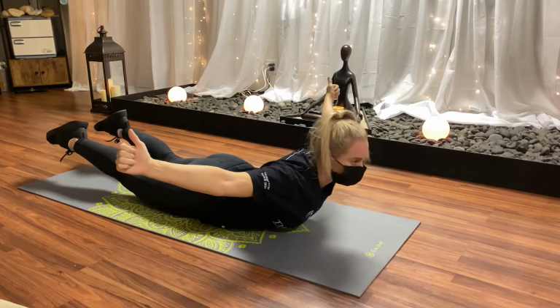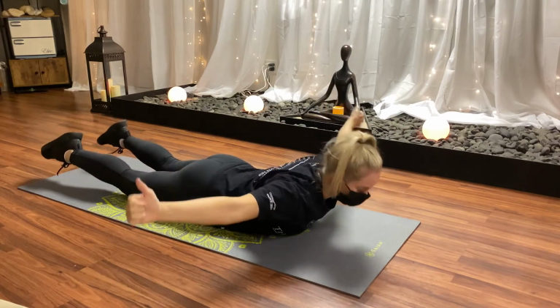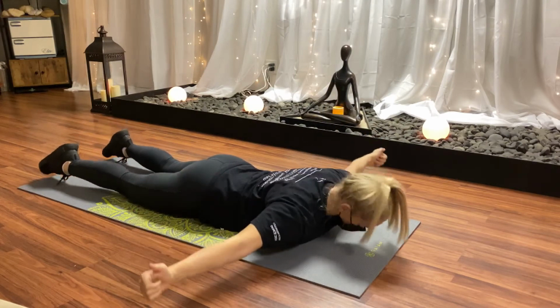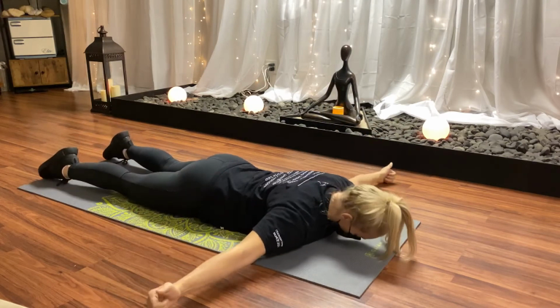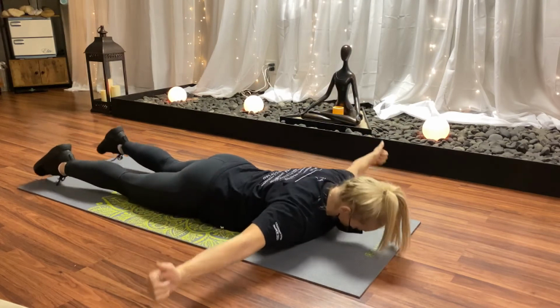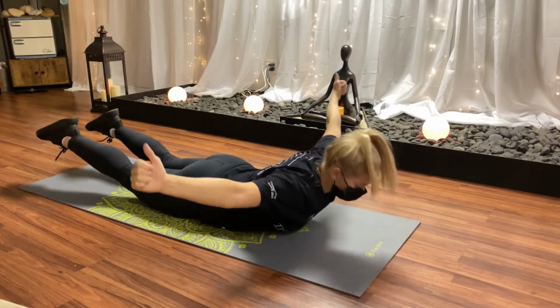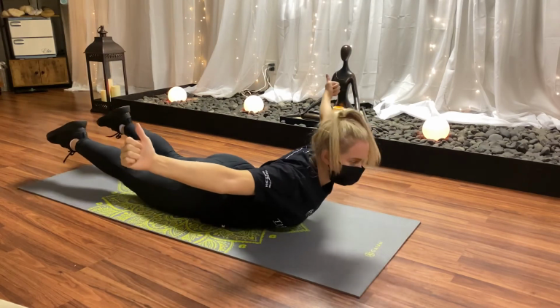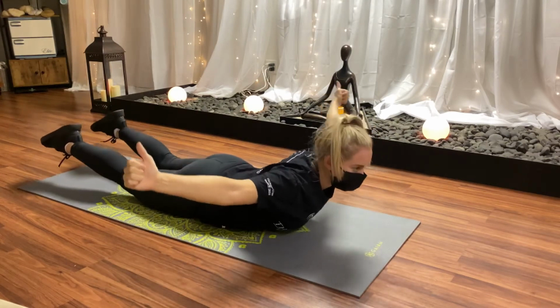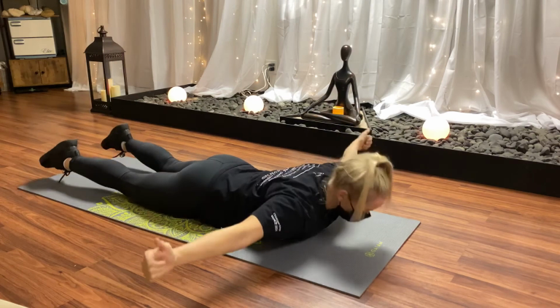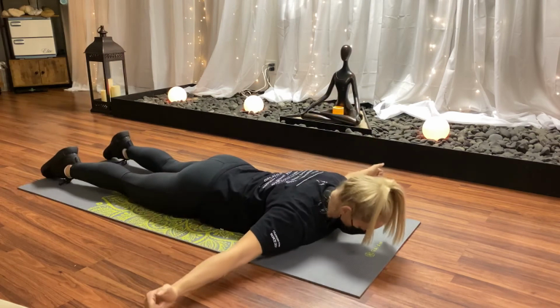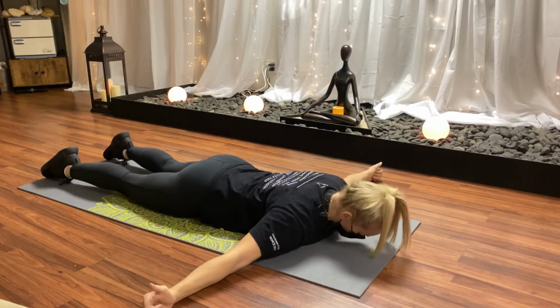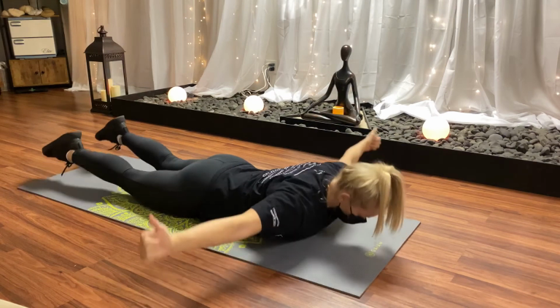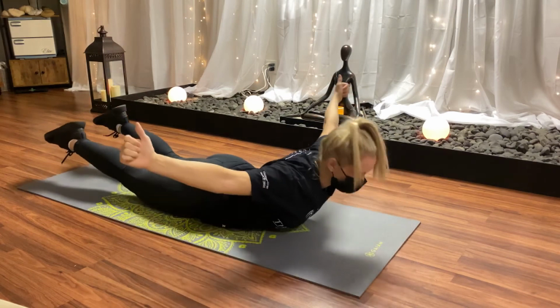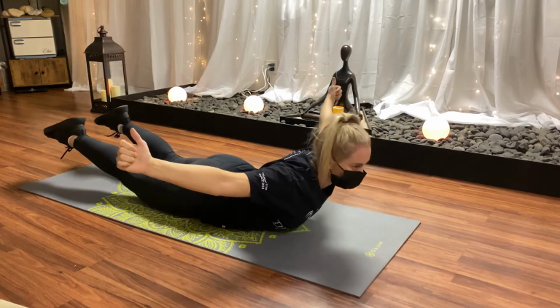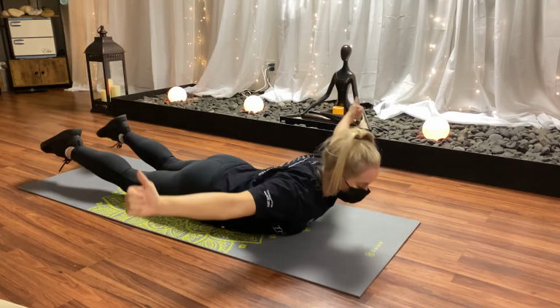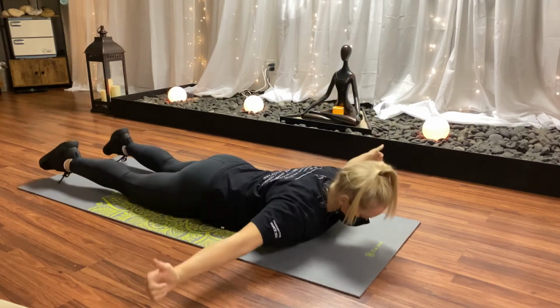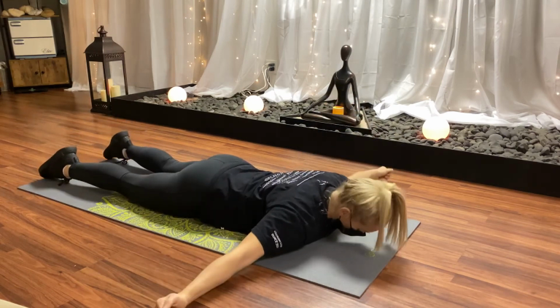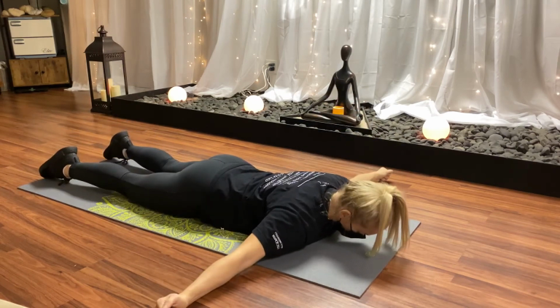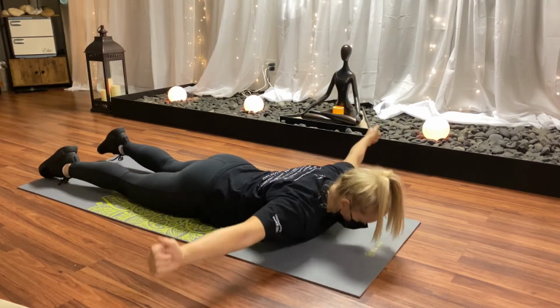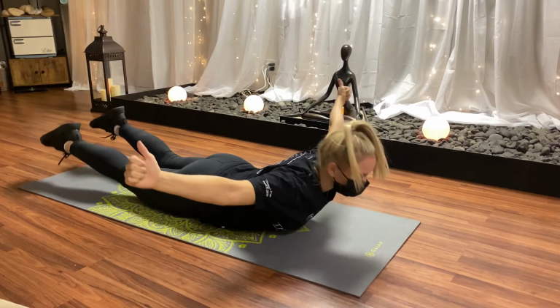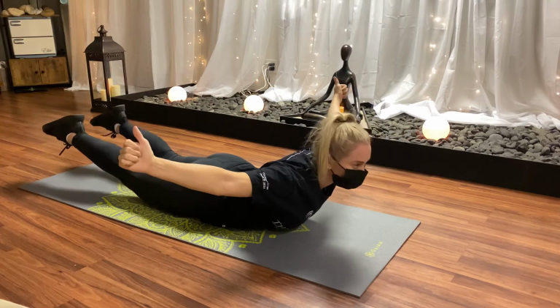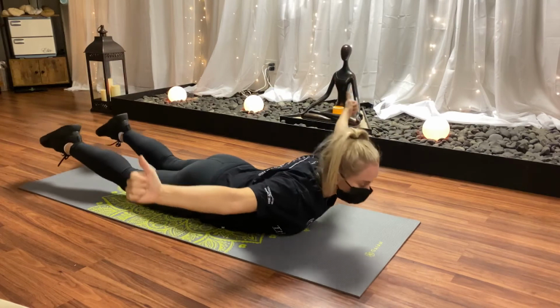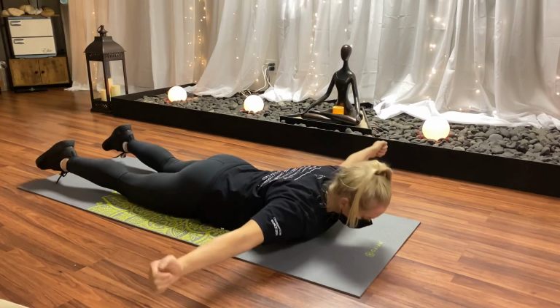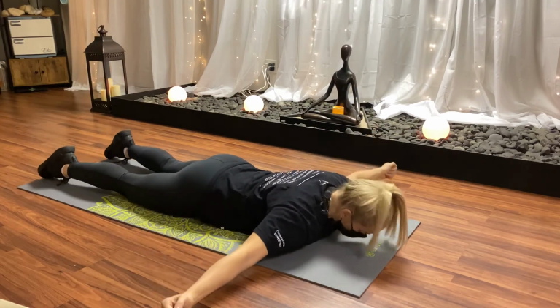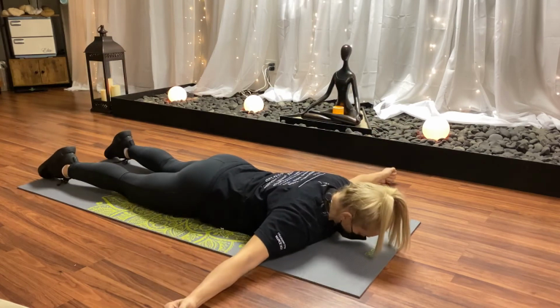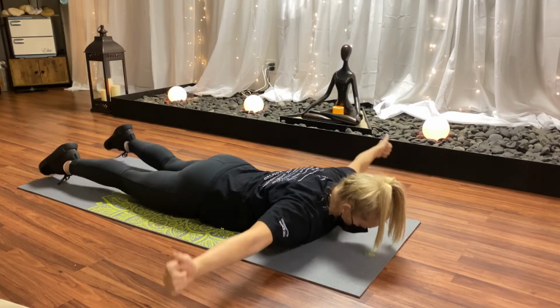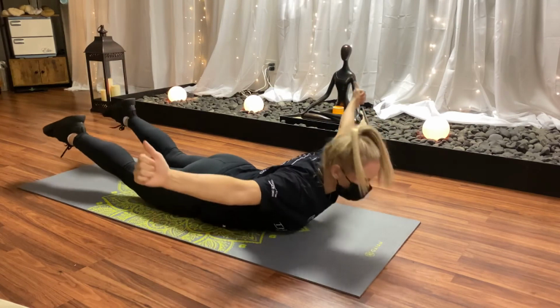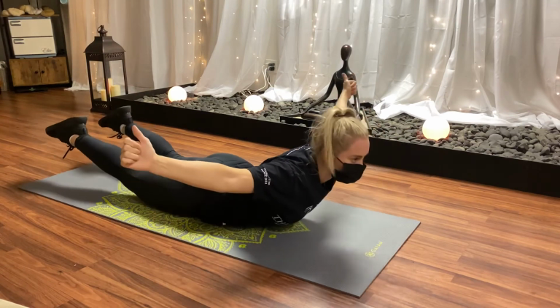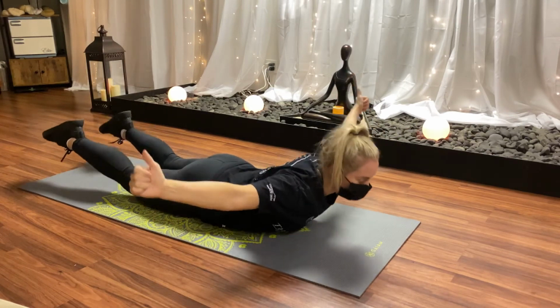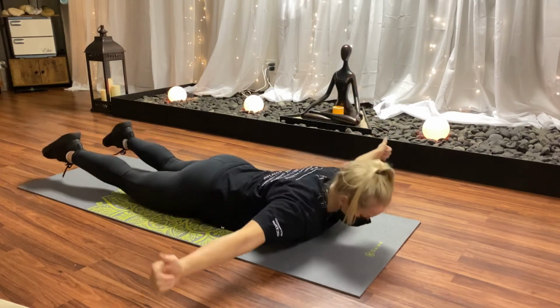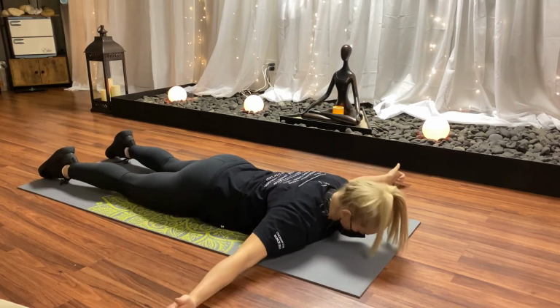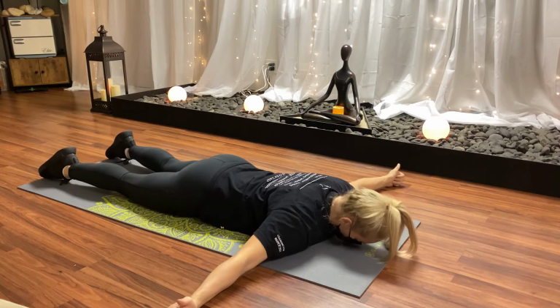Now, thumbs are going to go up. Chest is coming off the ground, head is coming with it. Squeezing those shoulder blades together, ensuring that my traps are staying down by squeezing downwards.